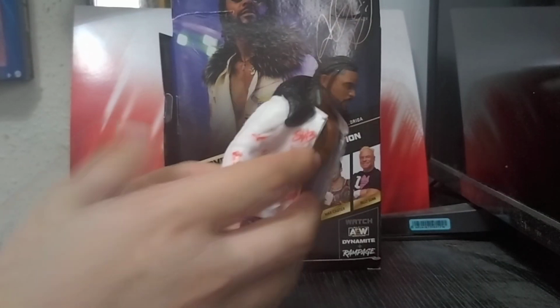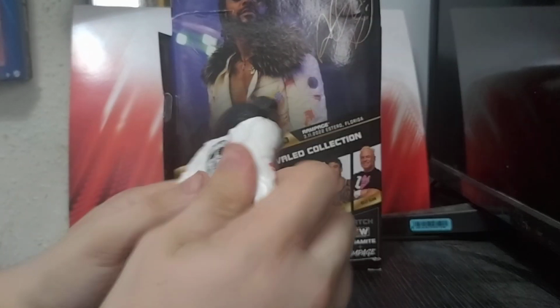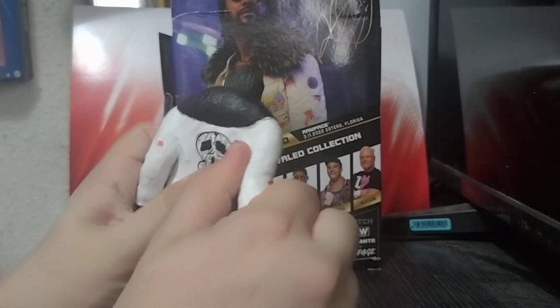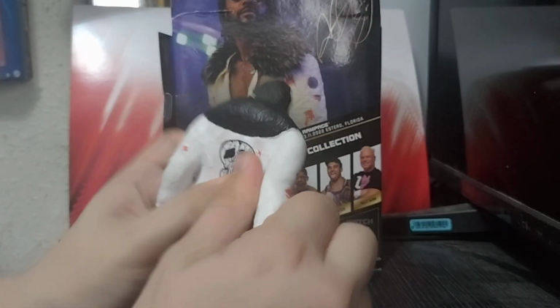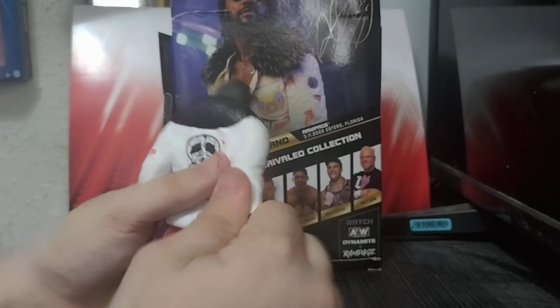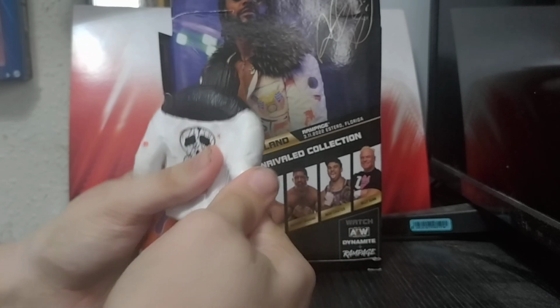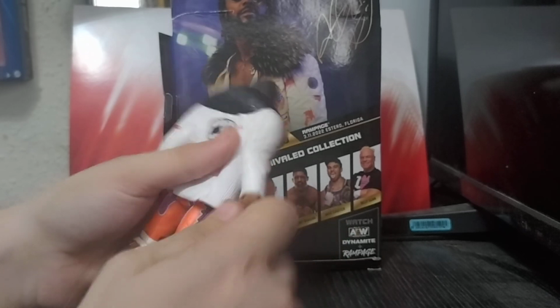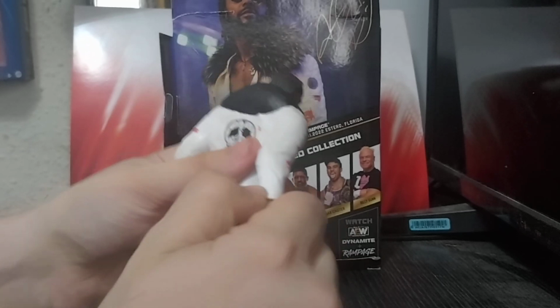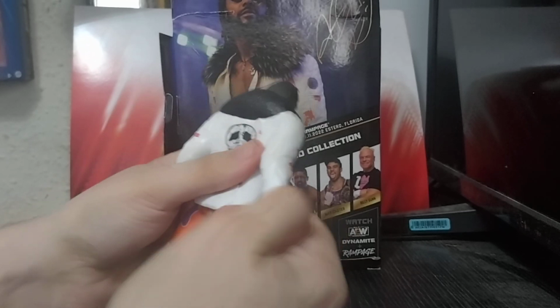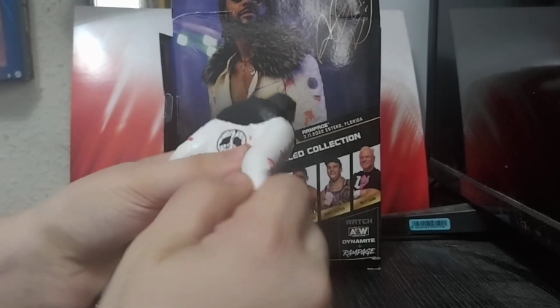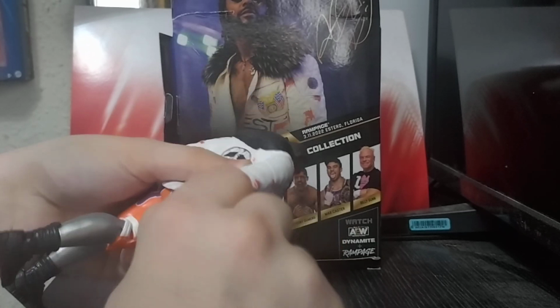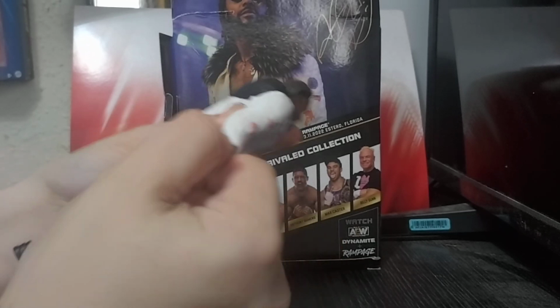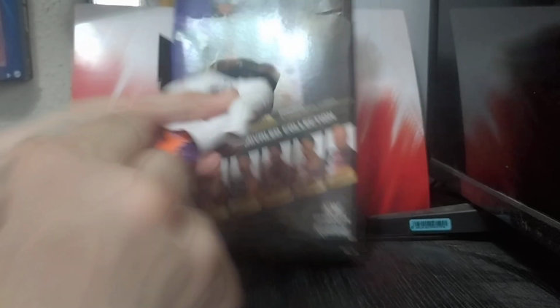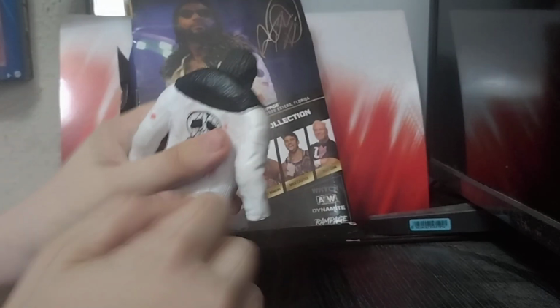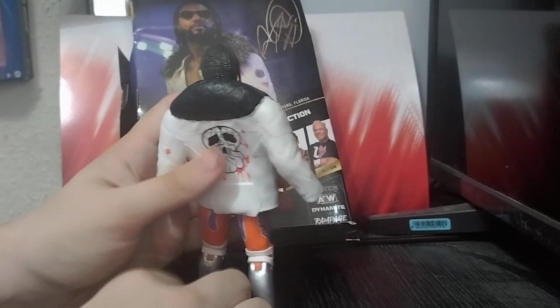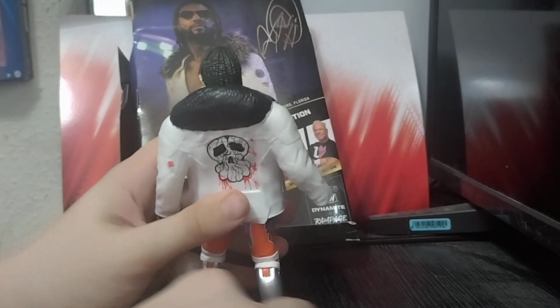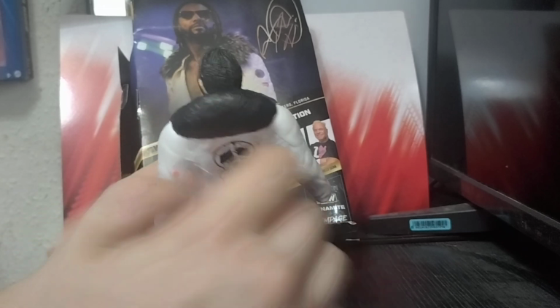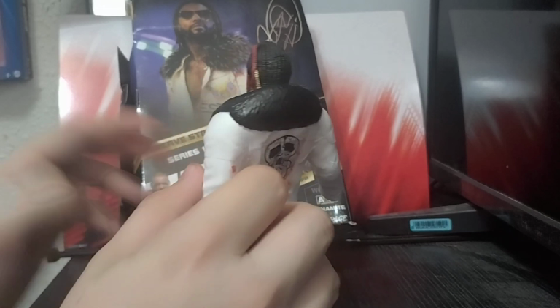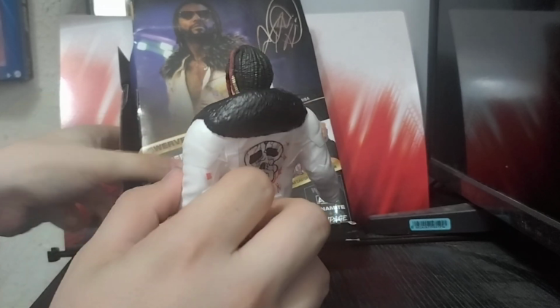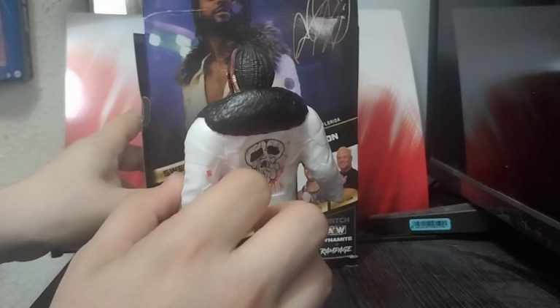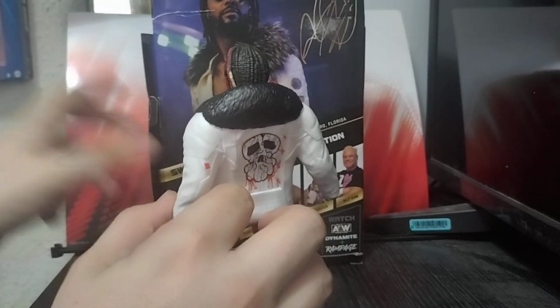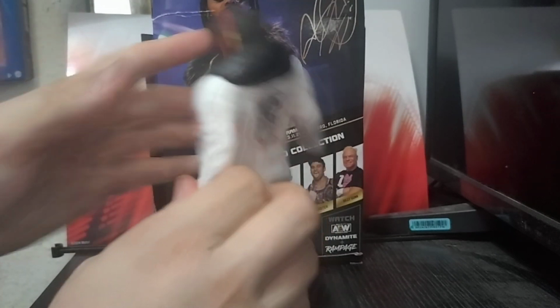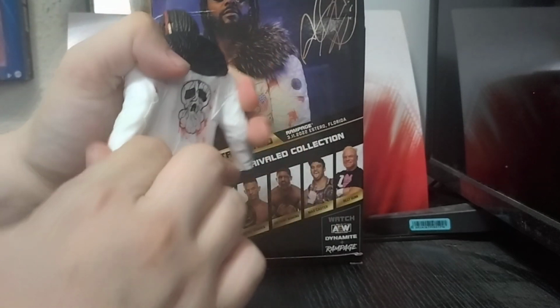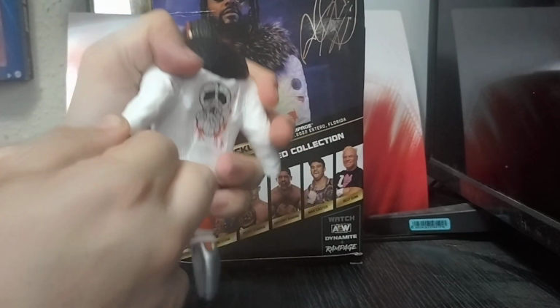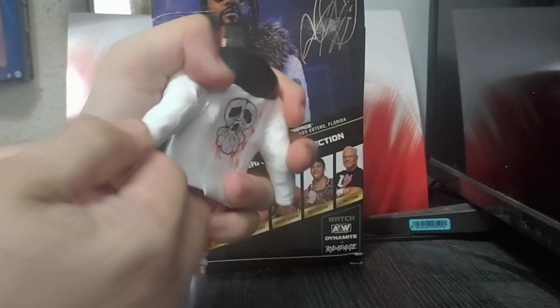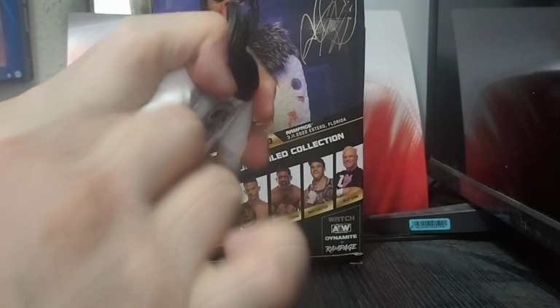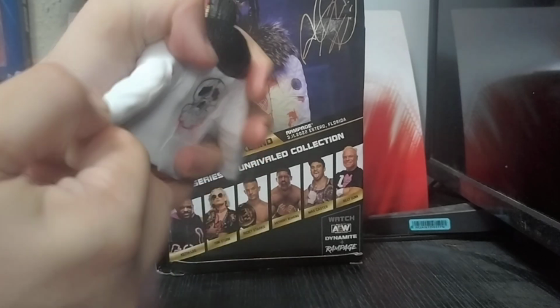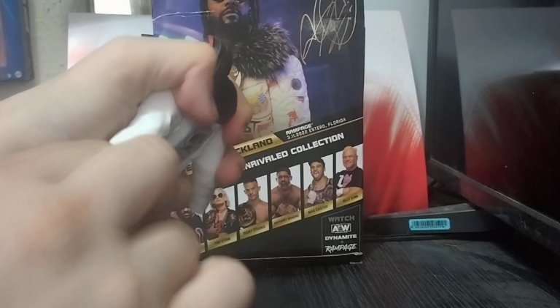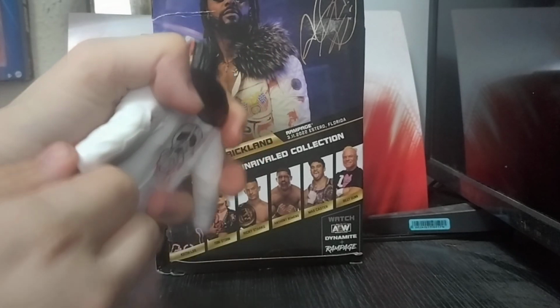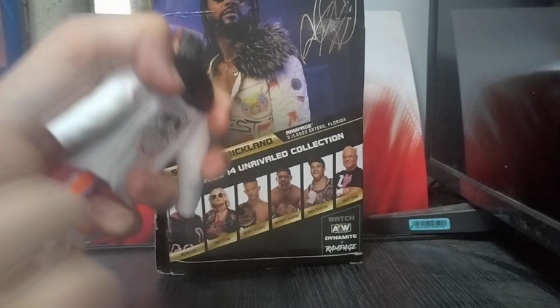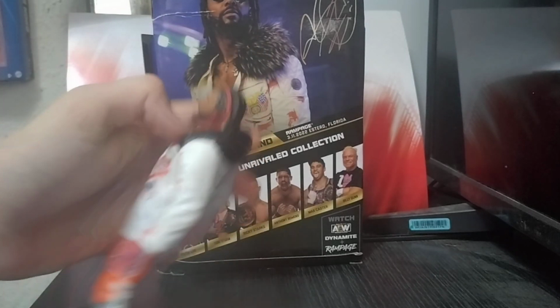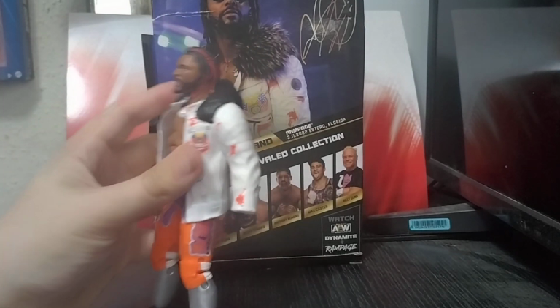I'm going to try and get this jacket off. You have to remove the hands first. I'll cut back once we've got this thing off because it's going to take a while to remove.